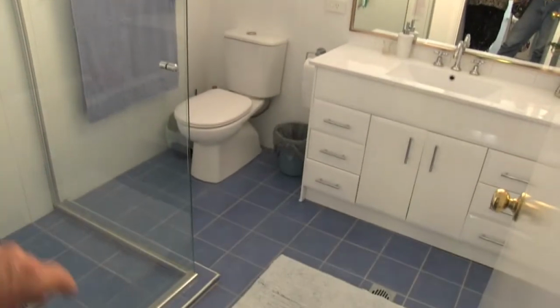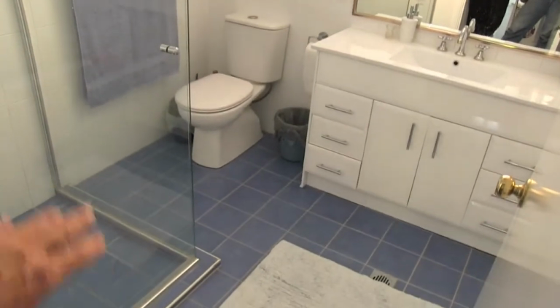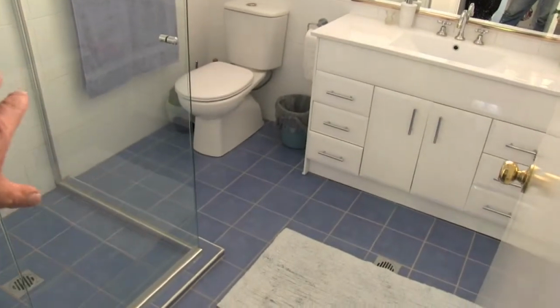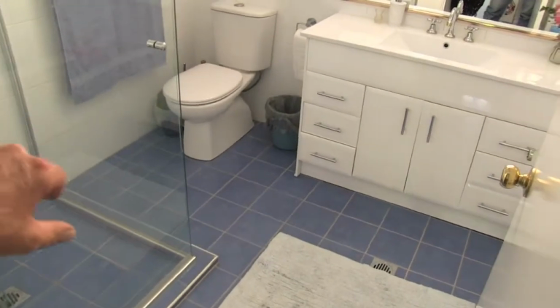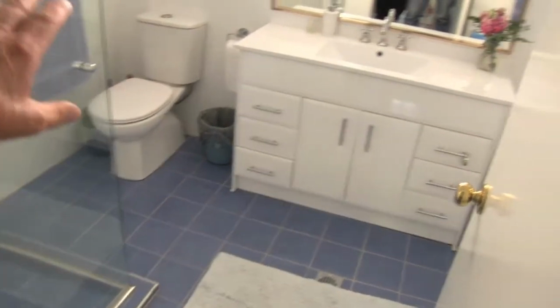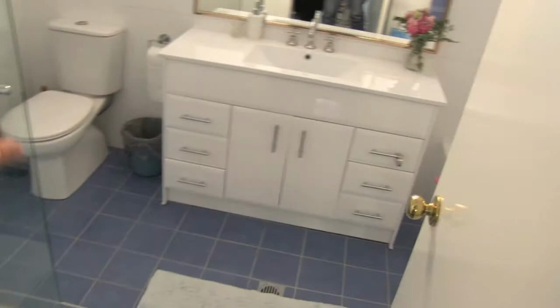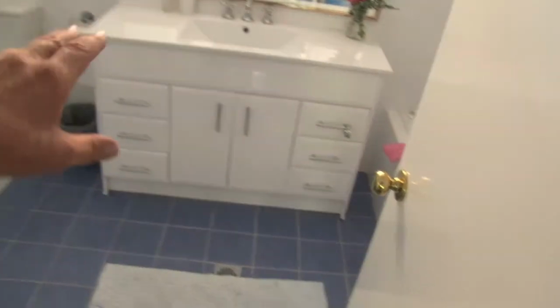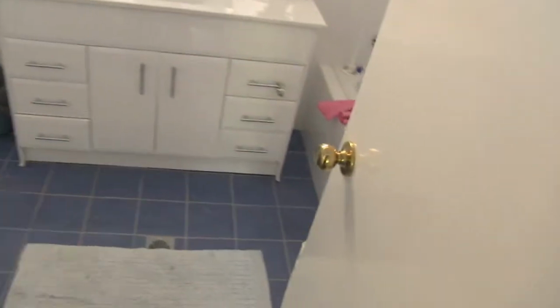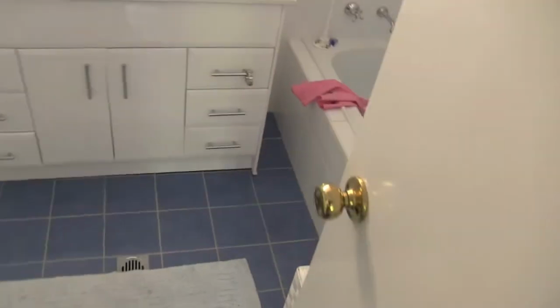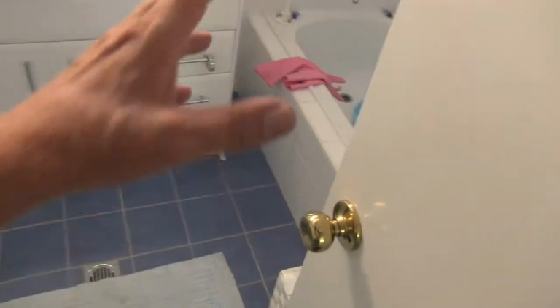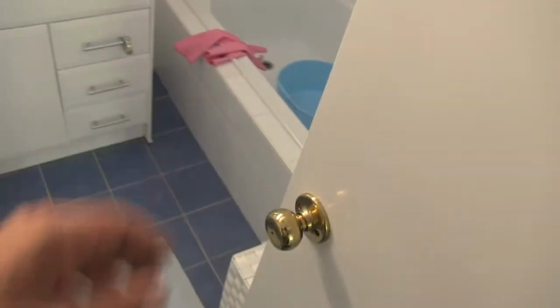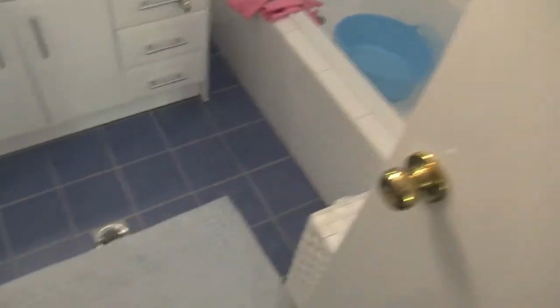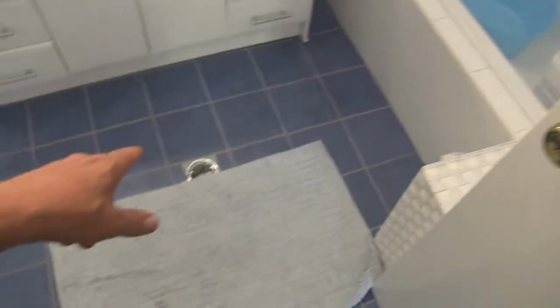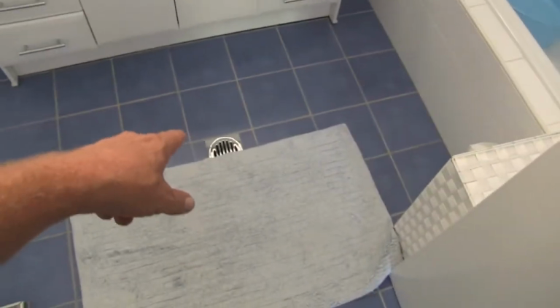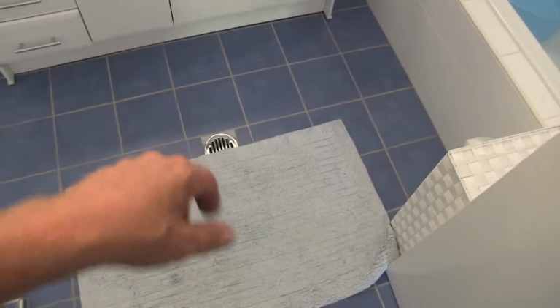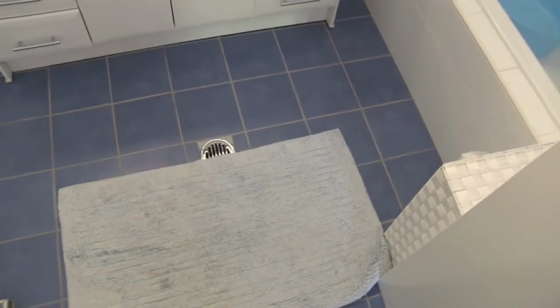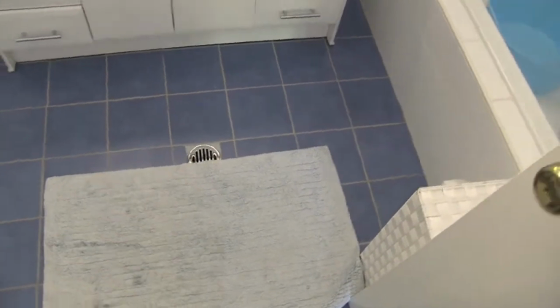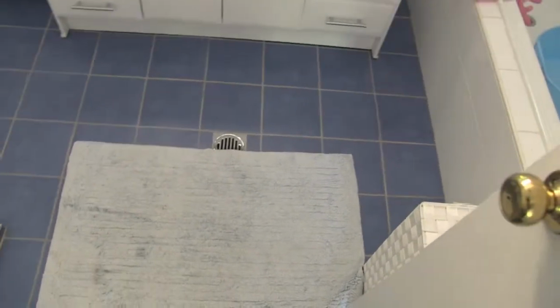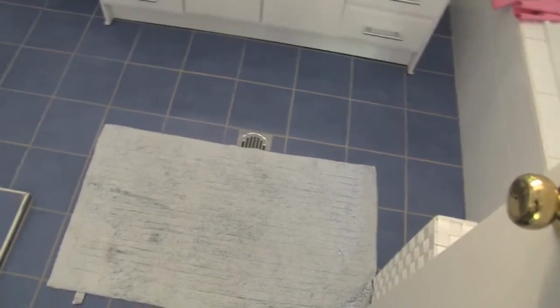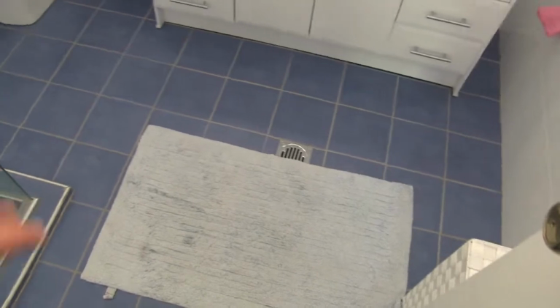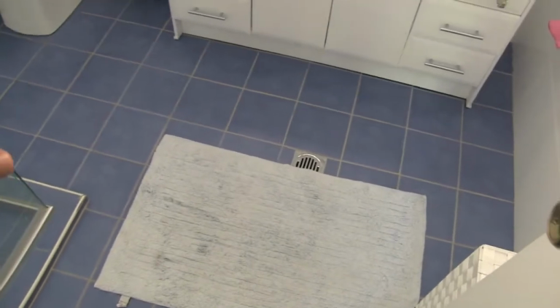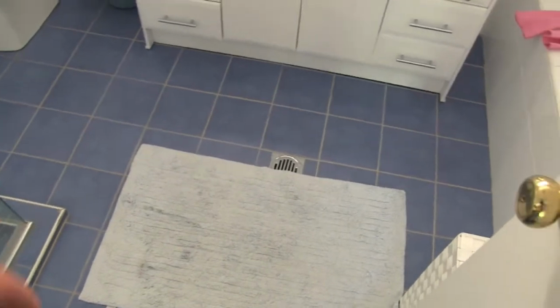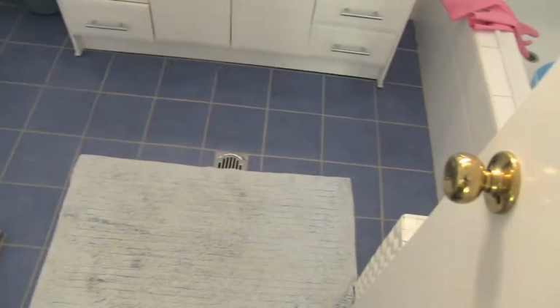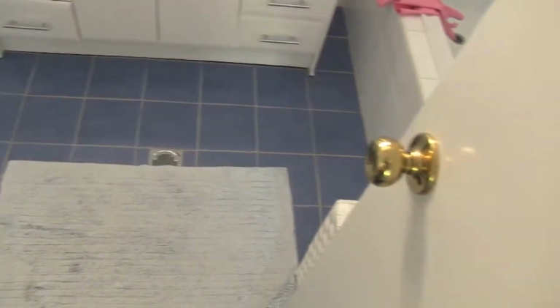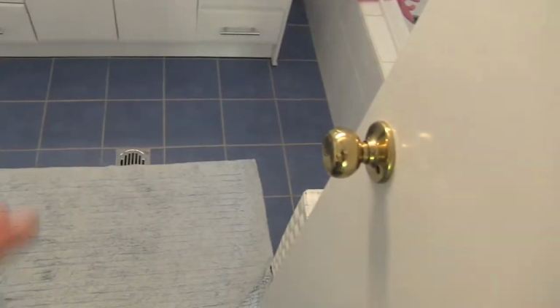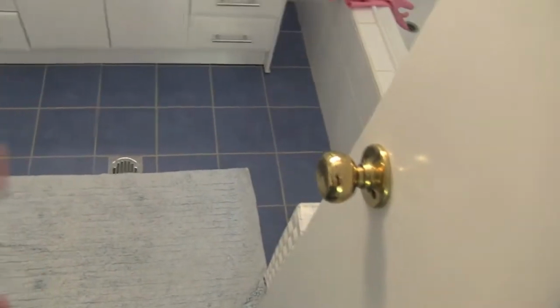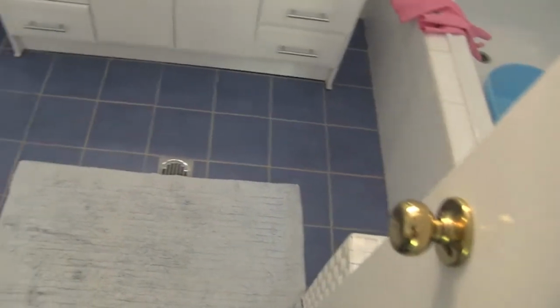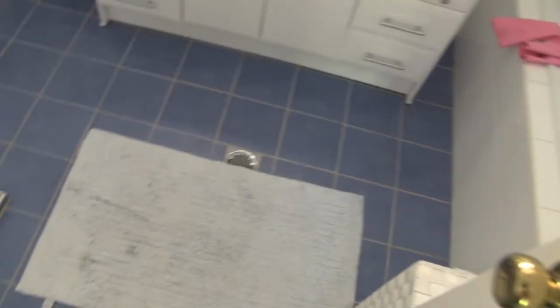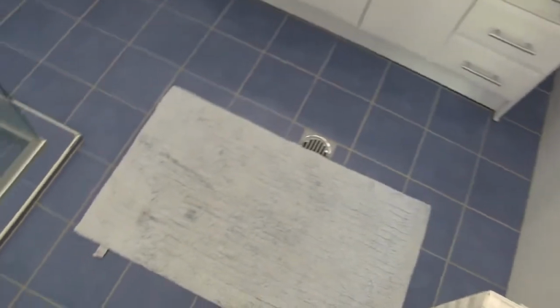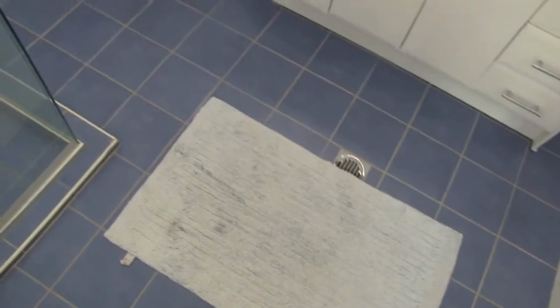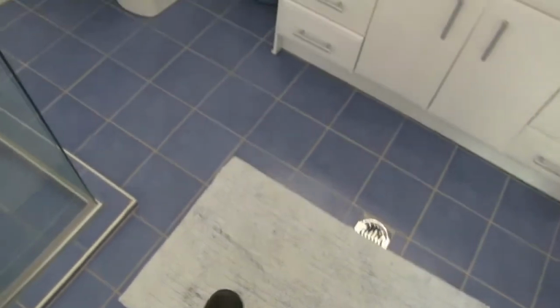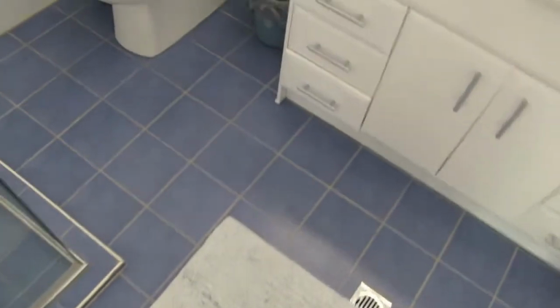The upper level bathroom contains a shower recess, toilet, vanity unit, and bath. Toilet flooring has a visible floor waste. The bathroom floor is nice and sturdy with no real cracks or issues.